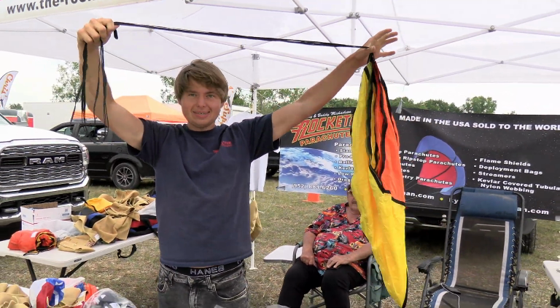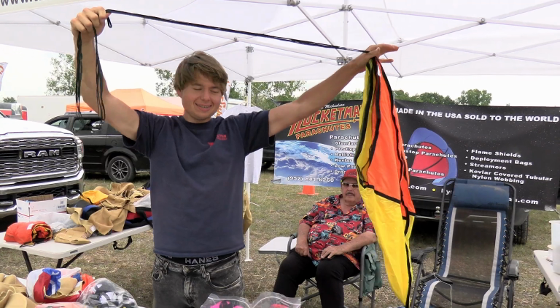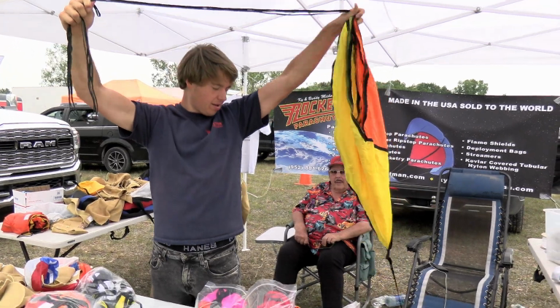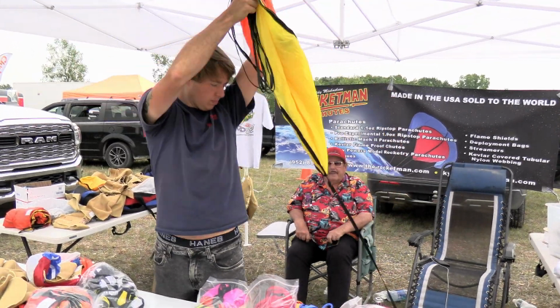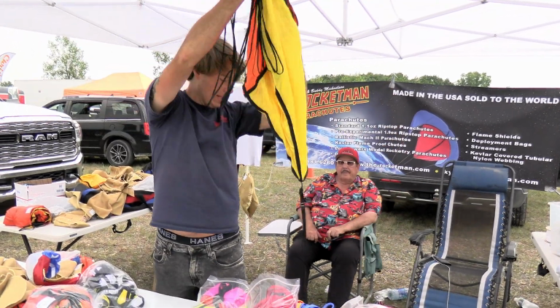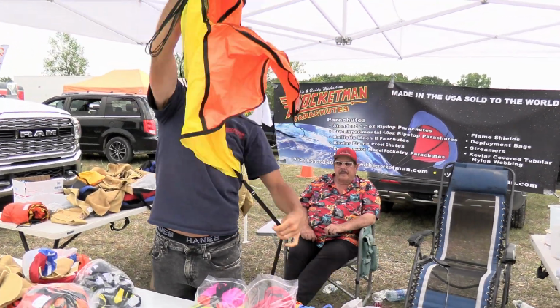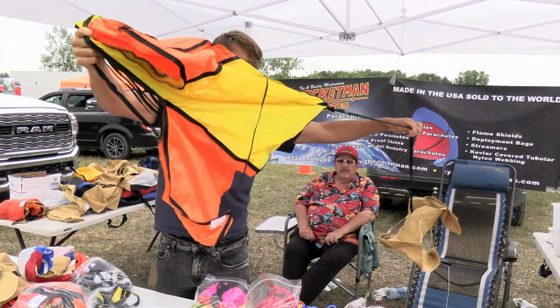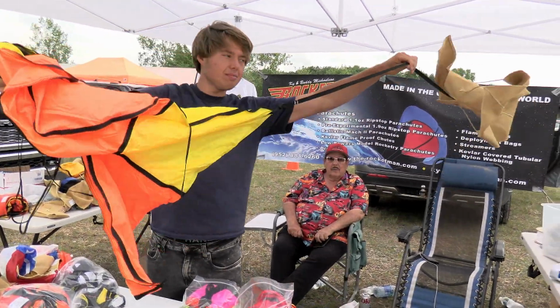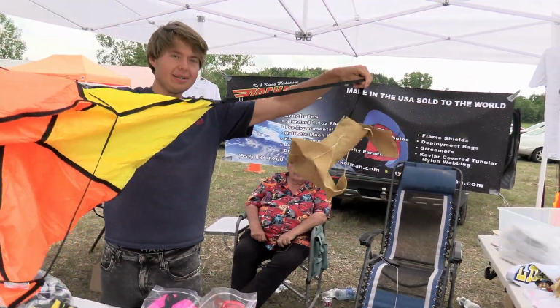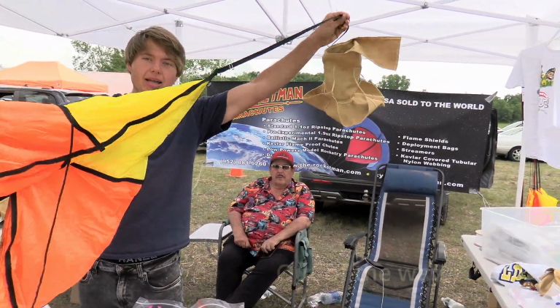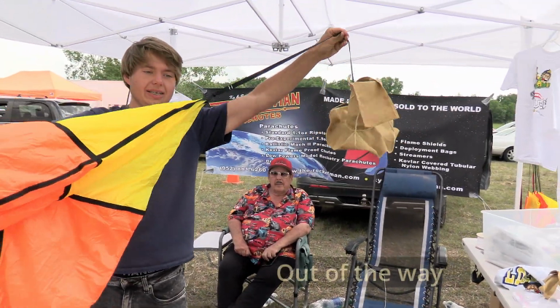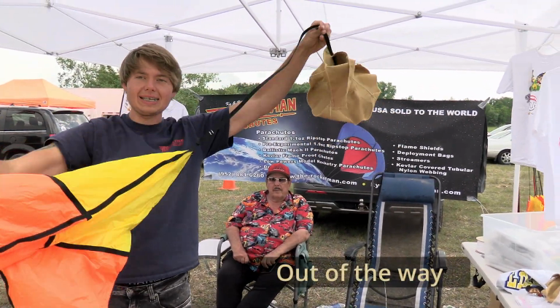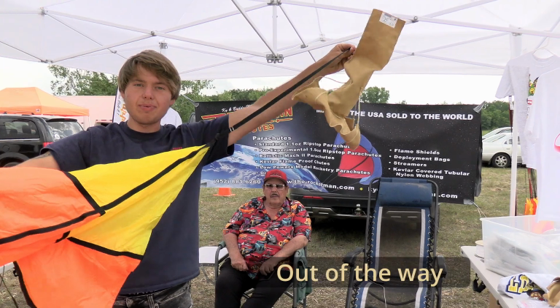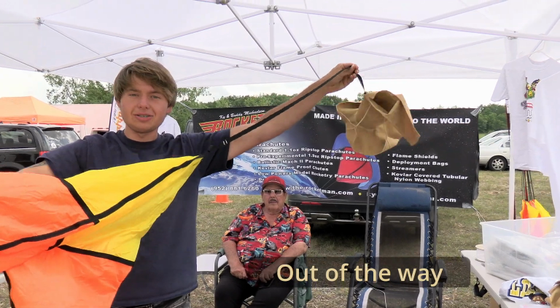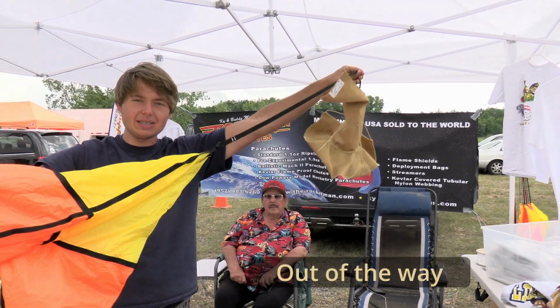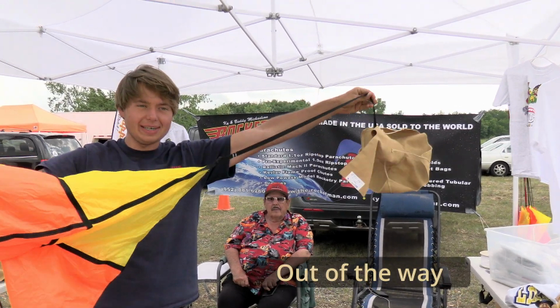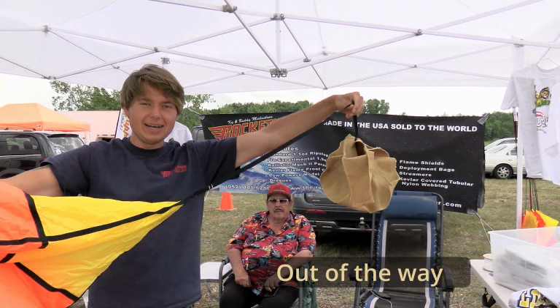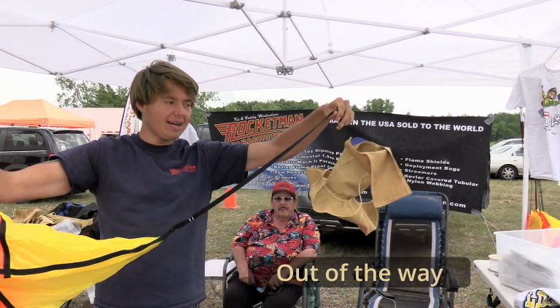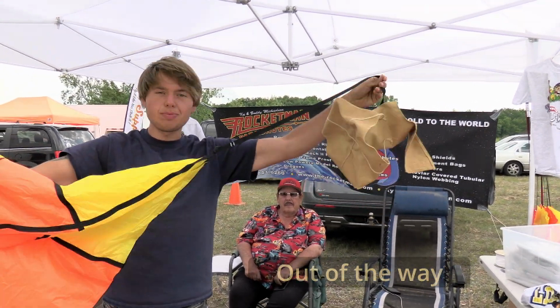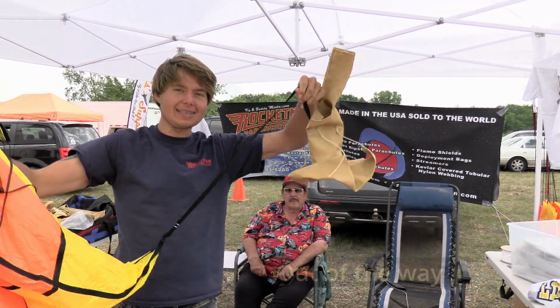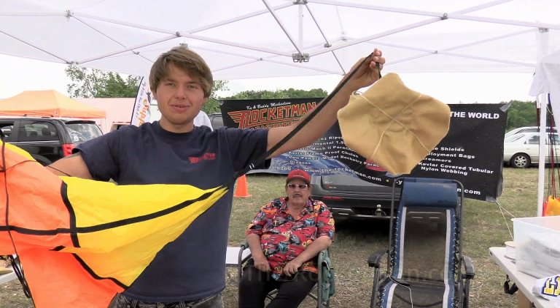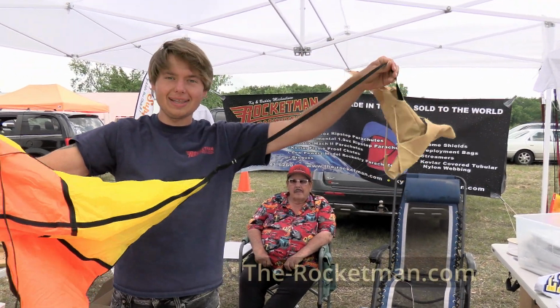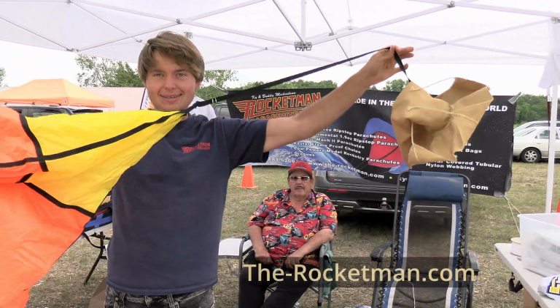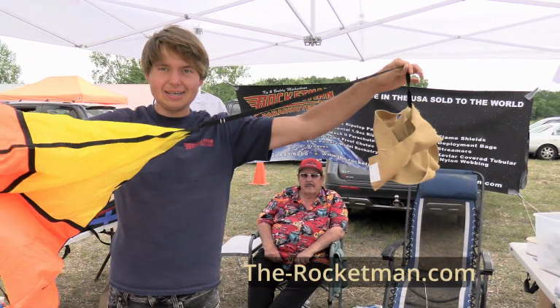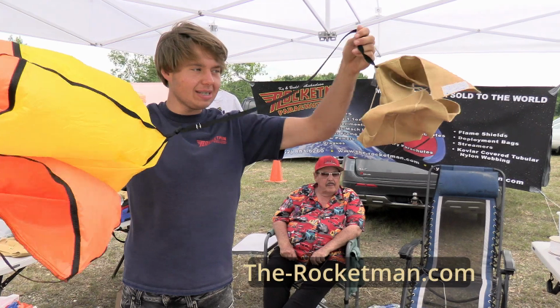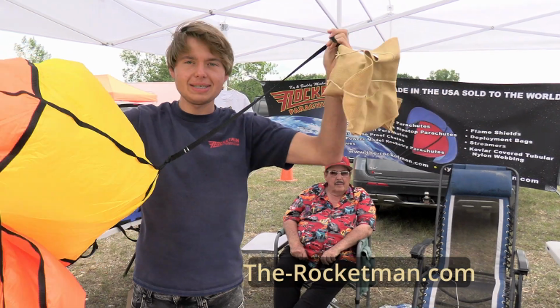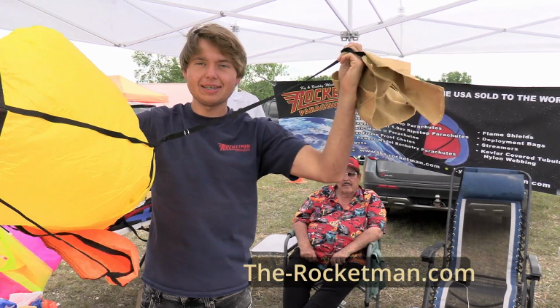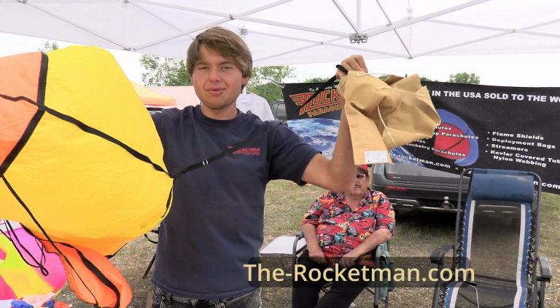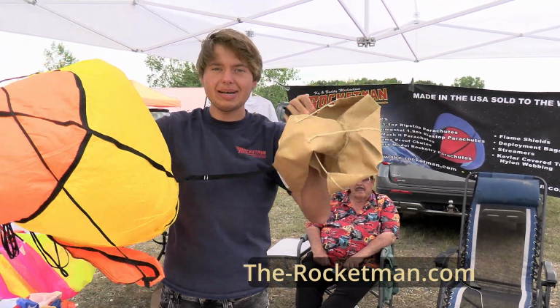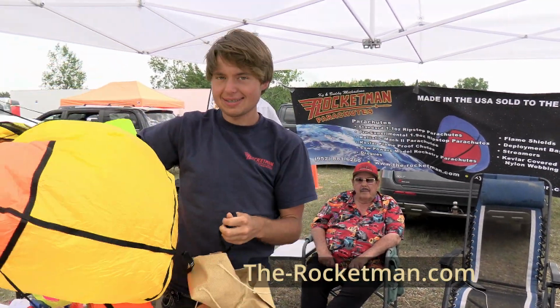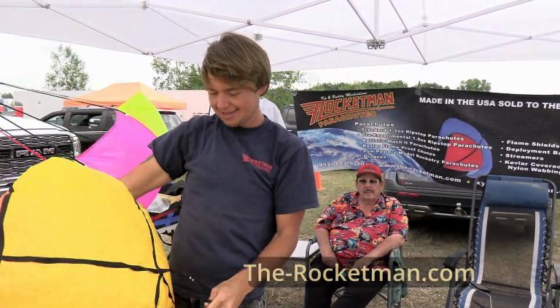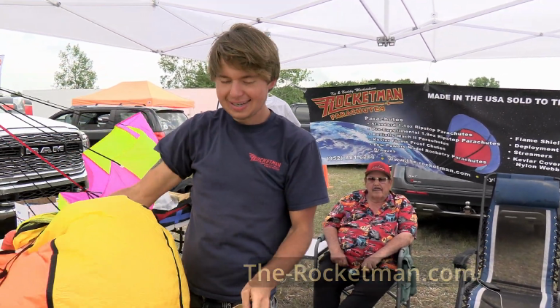So easy. This just hangs at the top of the parachute. It doesn't interfere, and it's super nice because you won't lose it or anything. So that's how you protect your chute with their bags. Thanks.